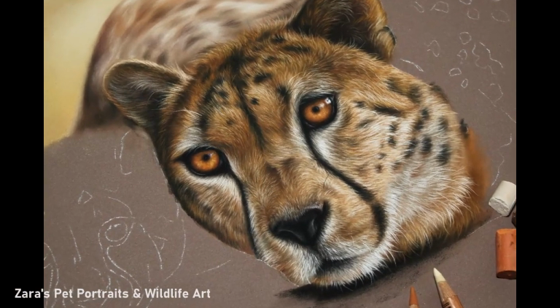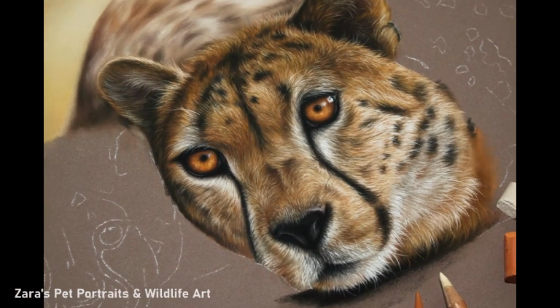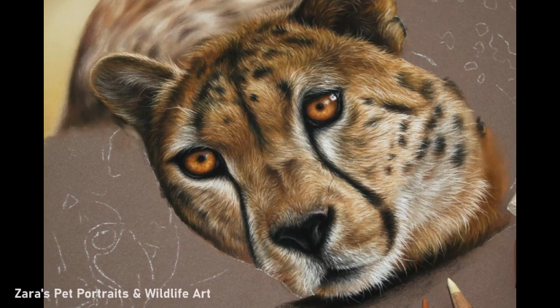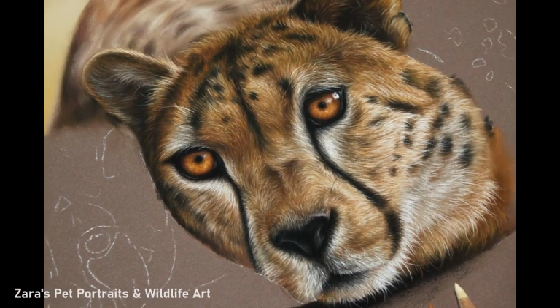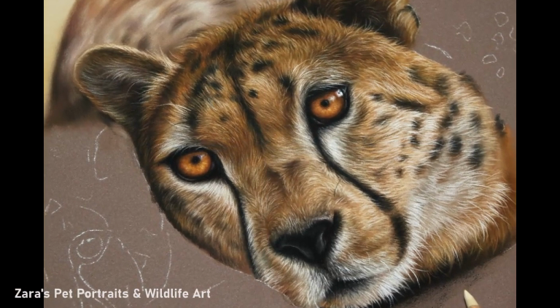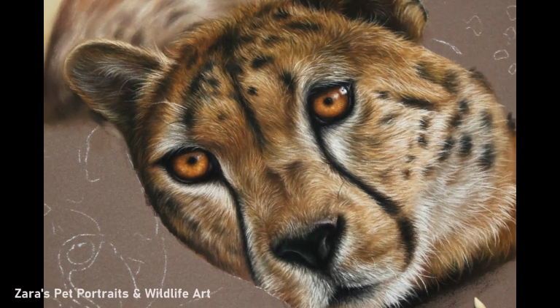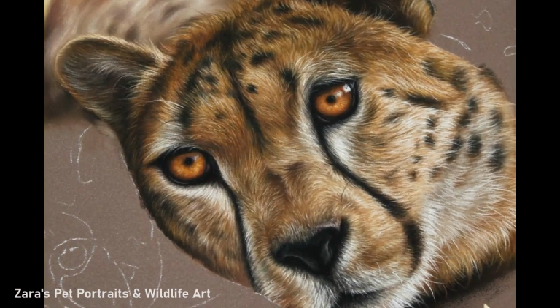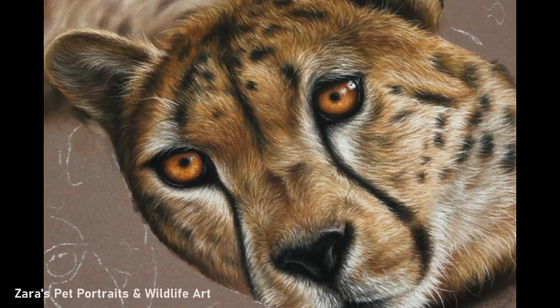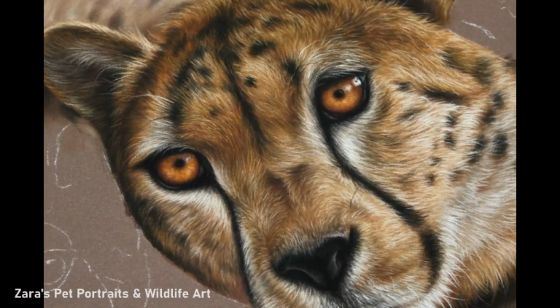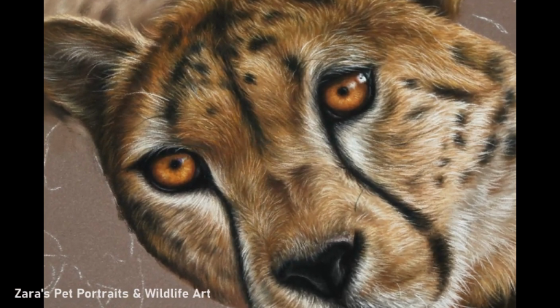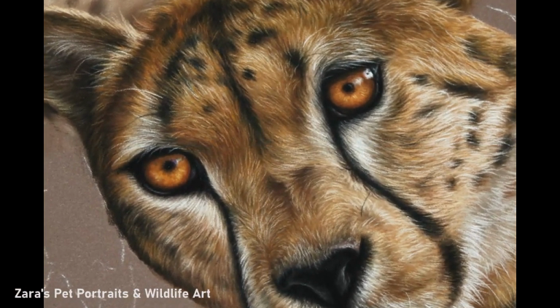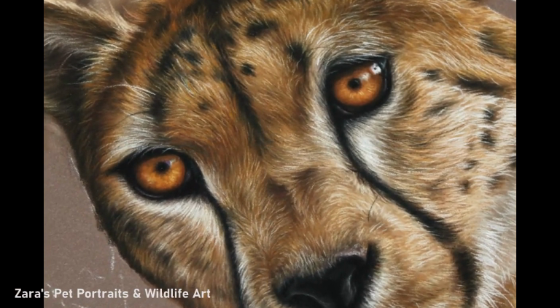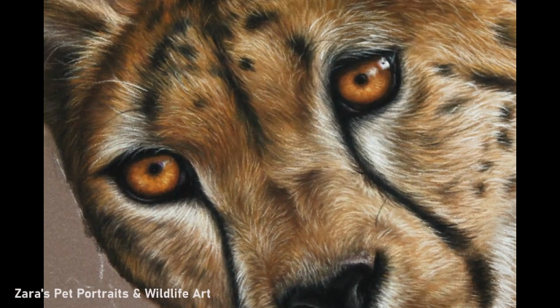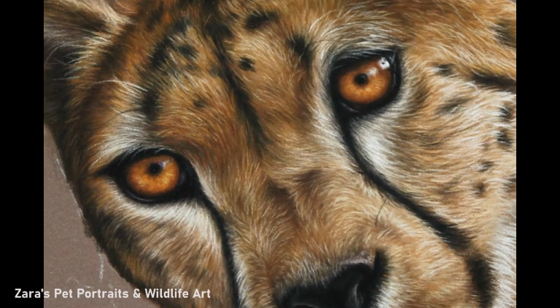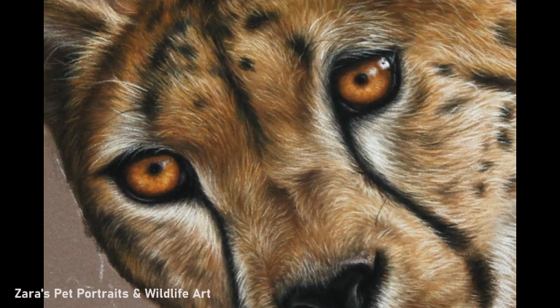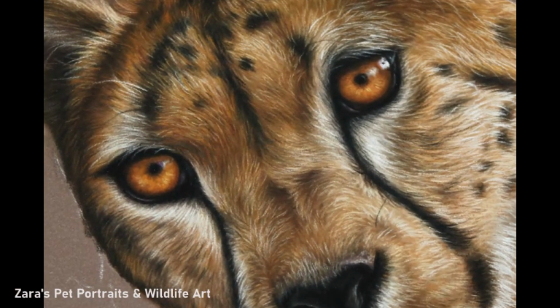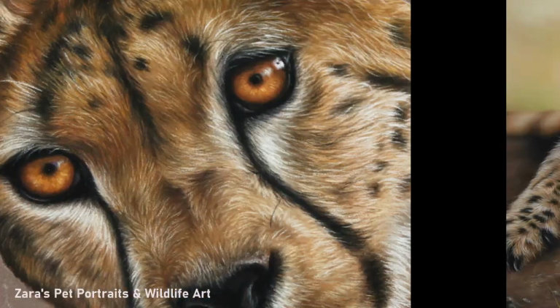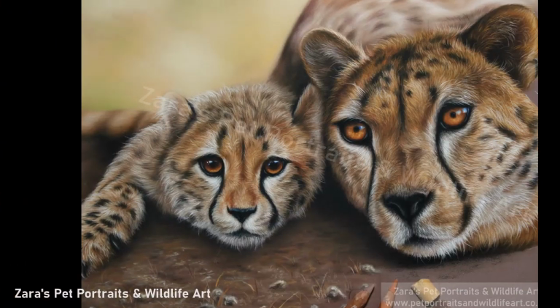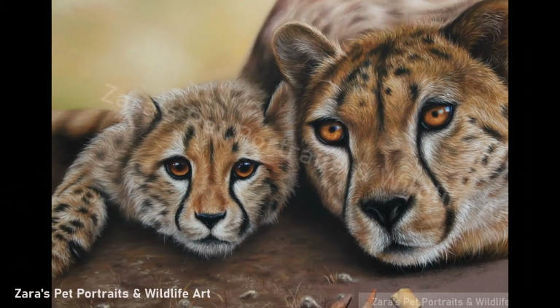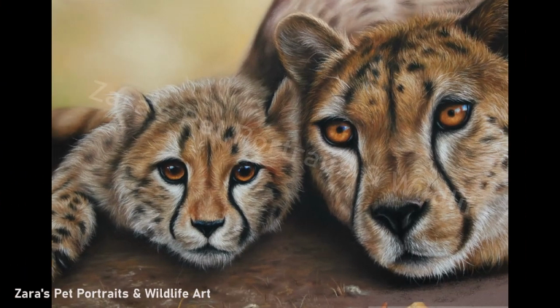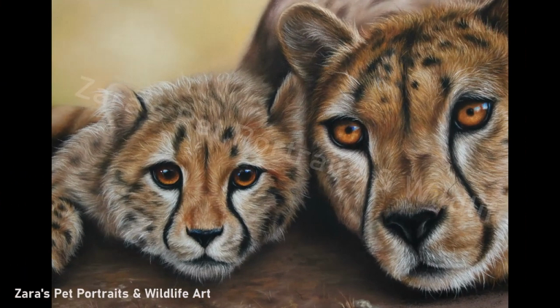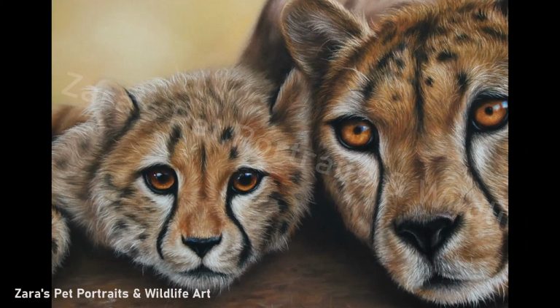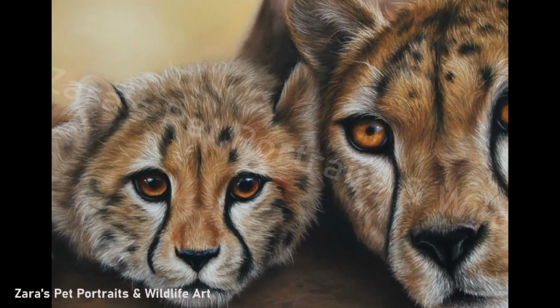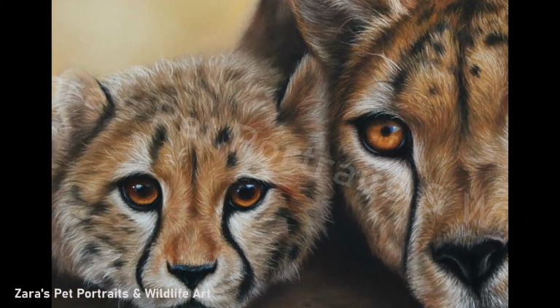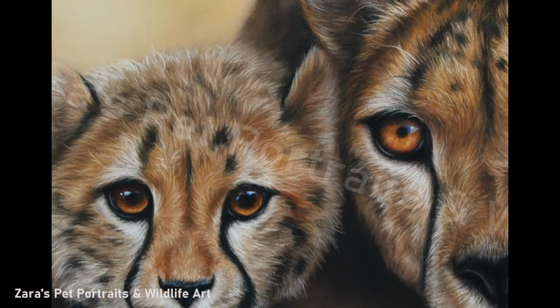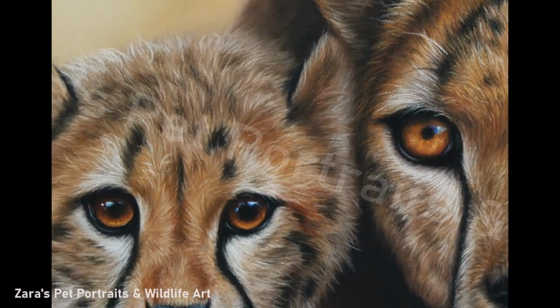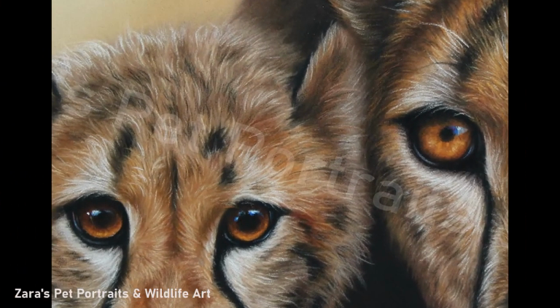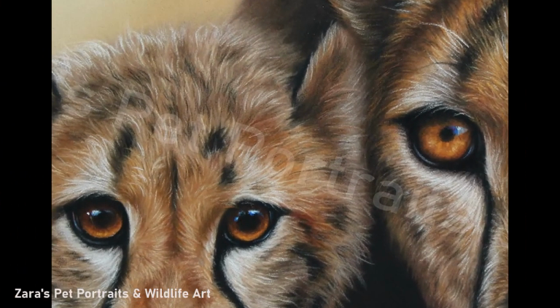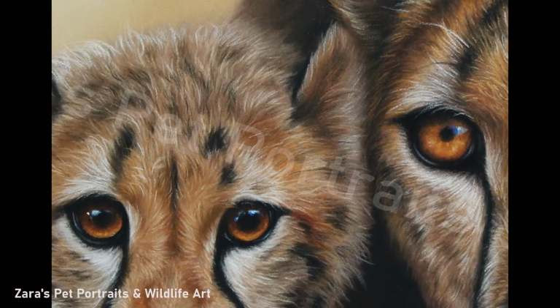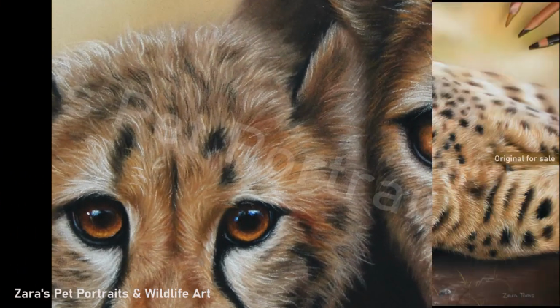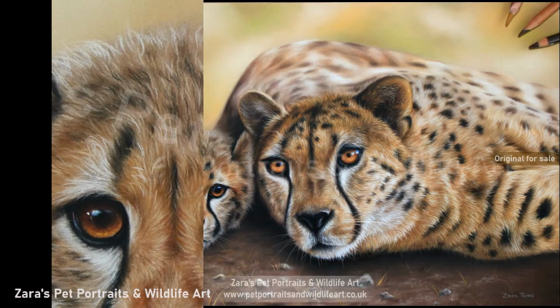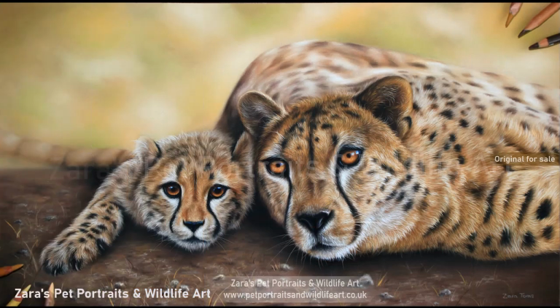I hope this tutorial helped. I know it was sped up quite a bit because it was quite a long portrait over a few days. If there are any aspects of this portrait you want me to make focus videos on, then please pop suggestions in the comments below.